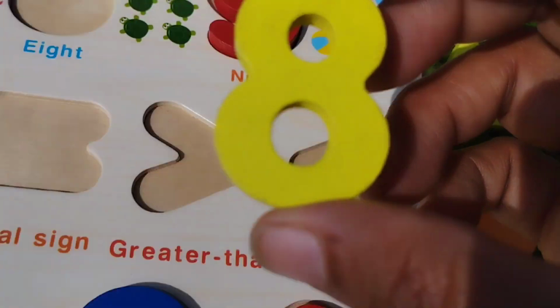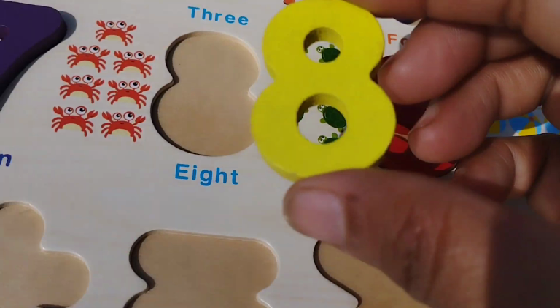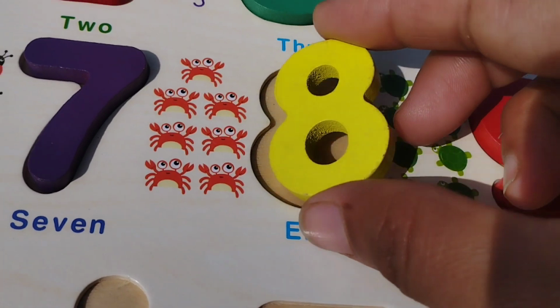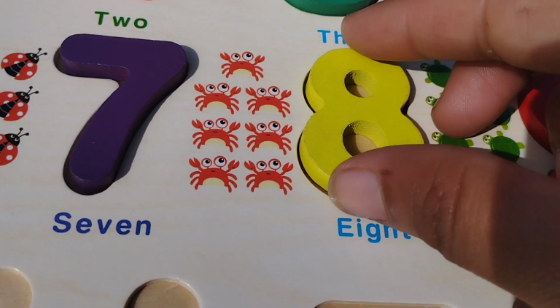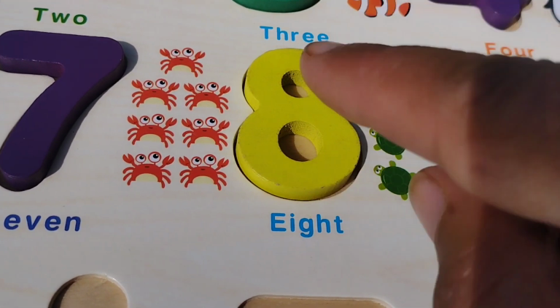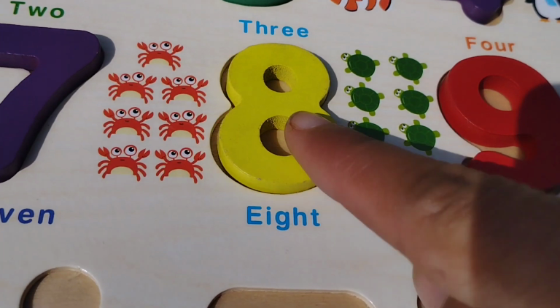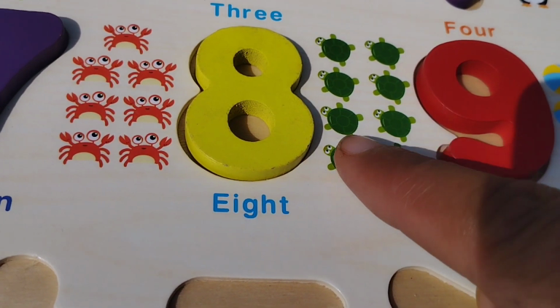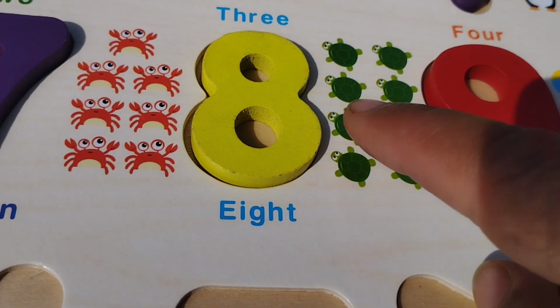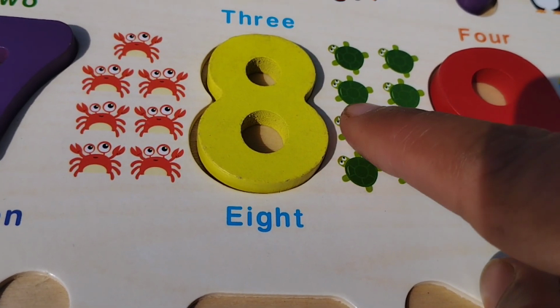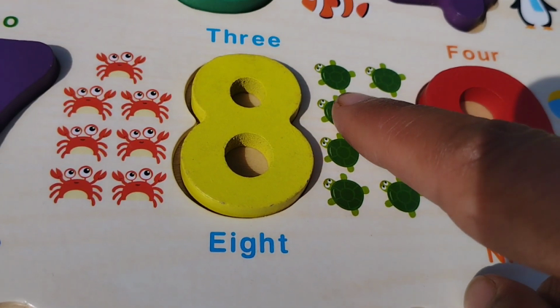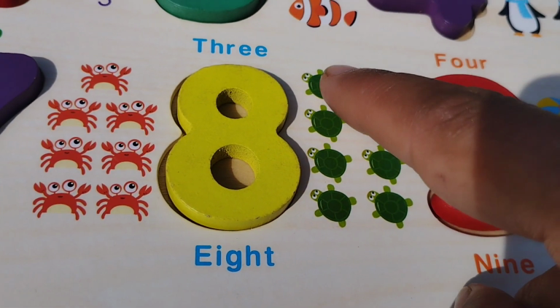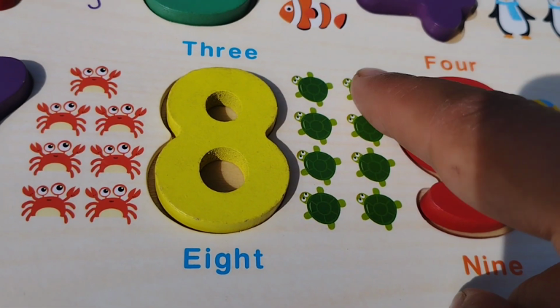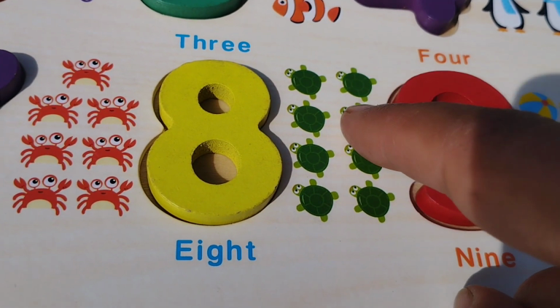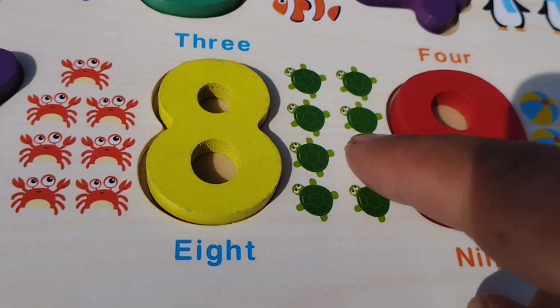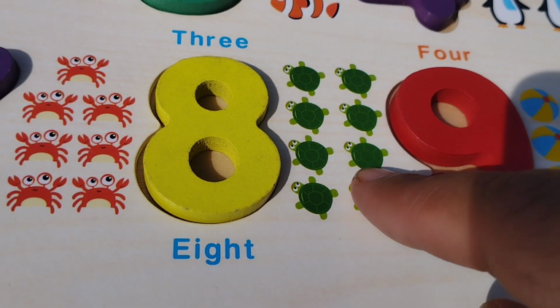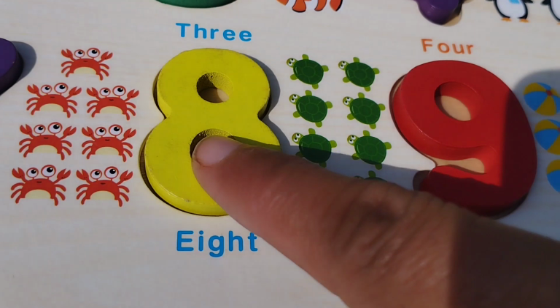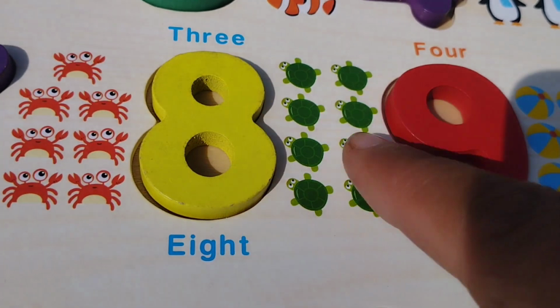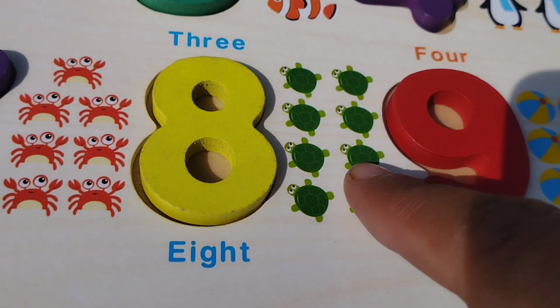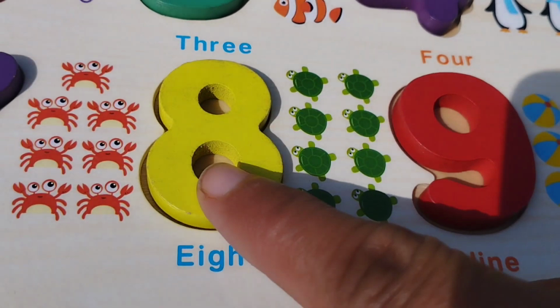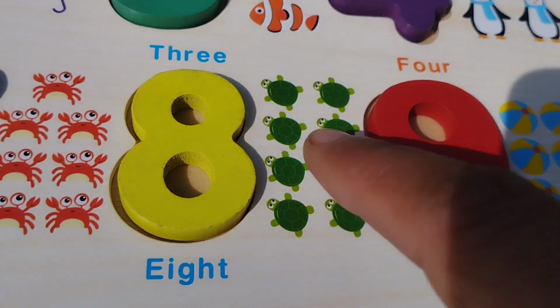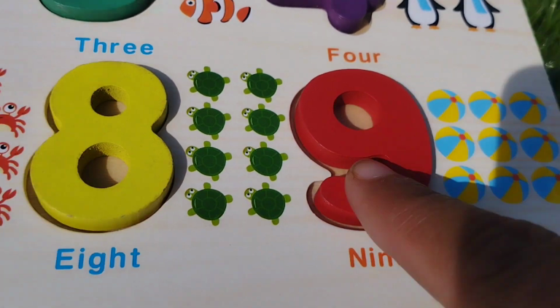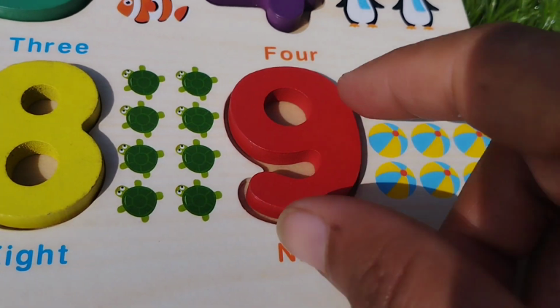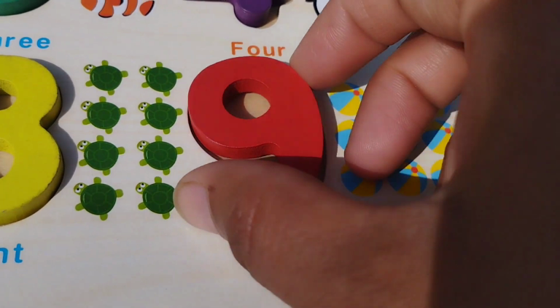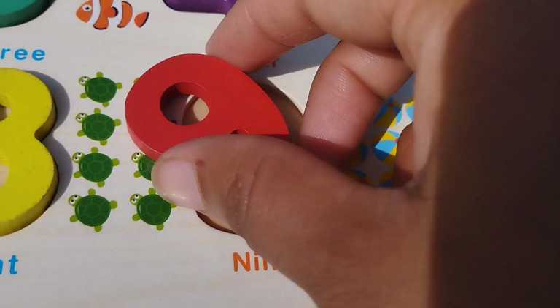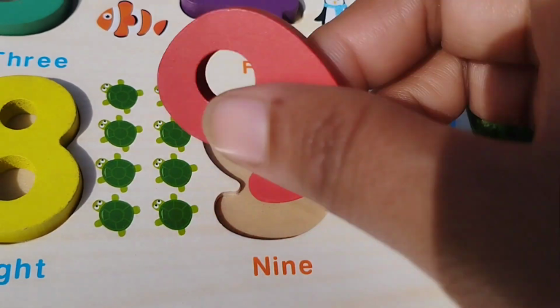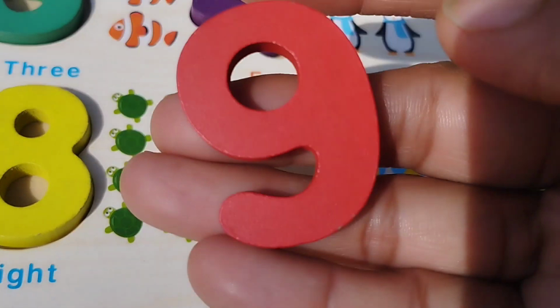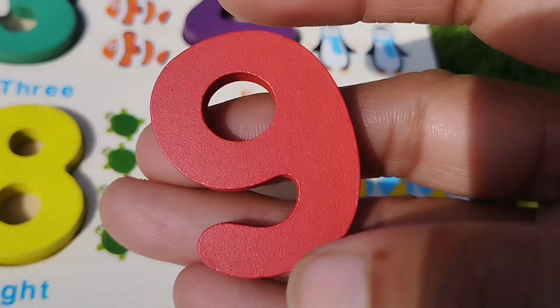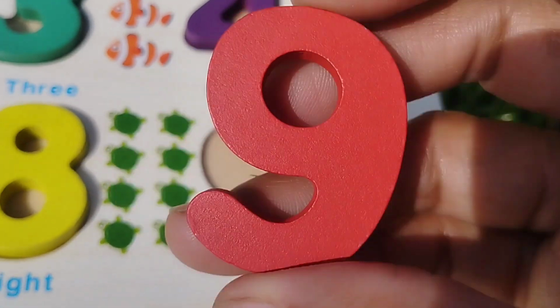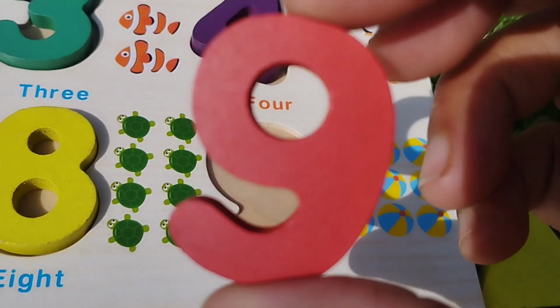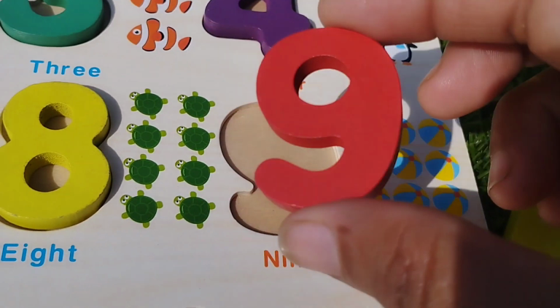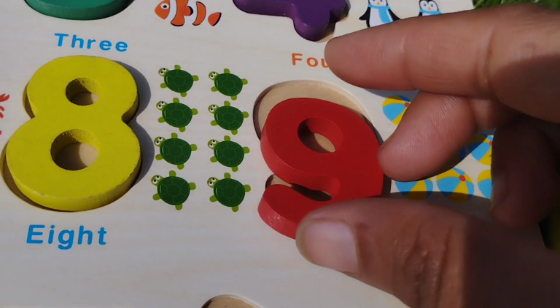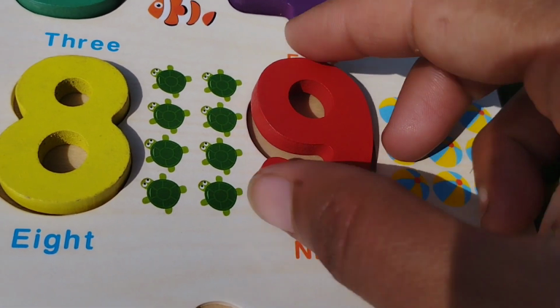The next number is eight. Number eight. Eight turtles. Number eight. The next number is nine. Number nine.